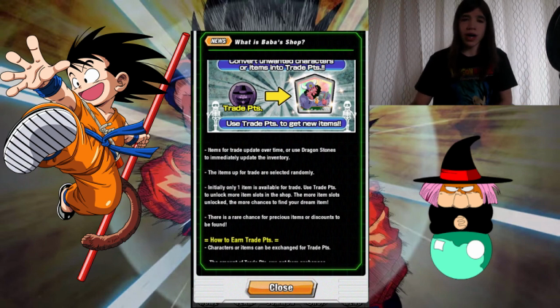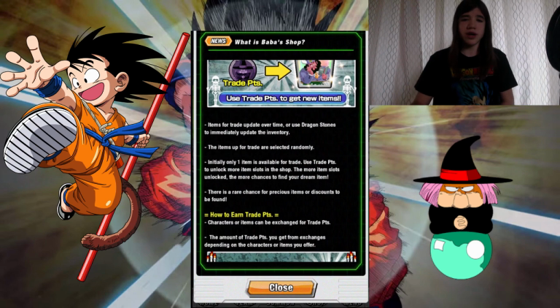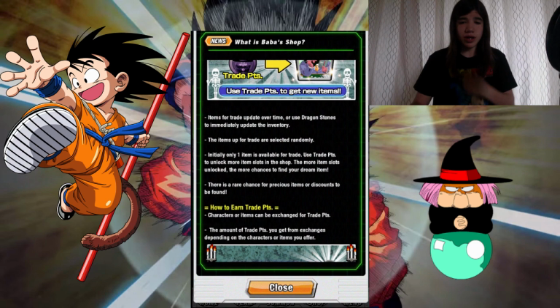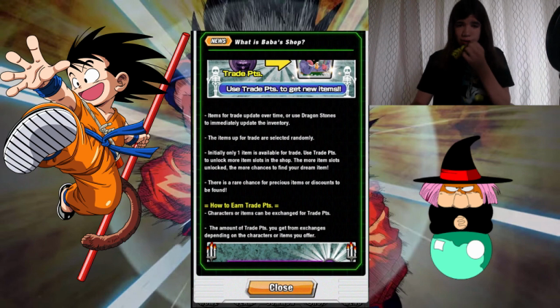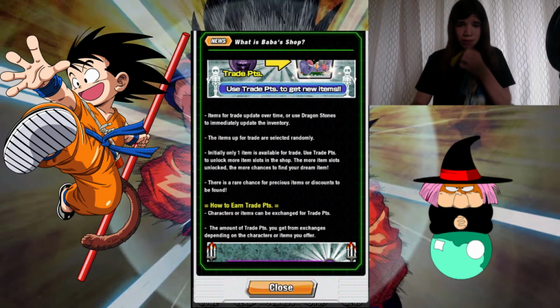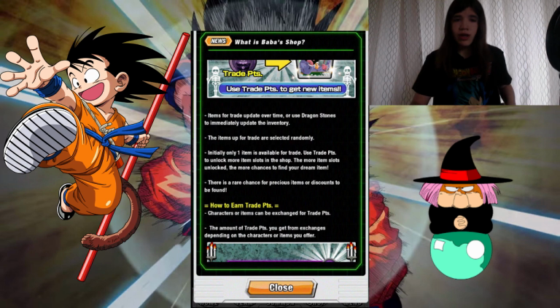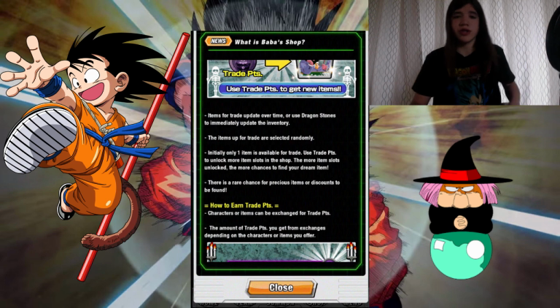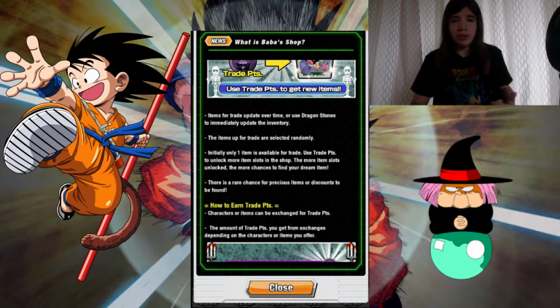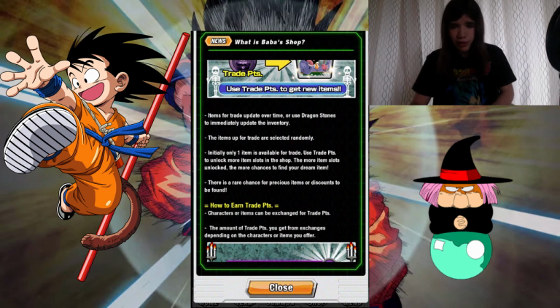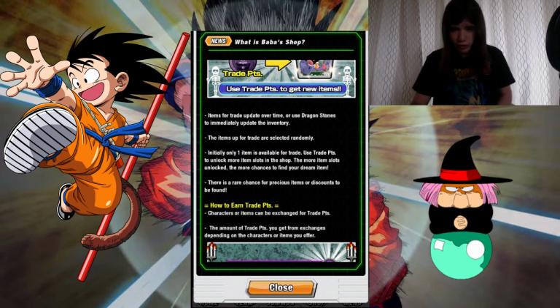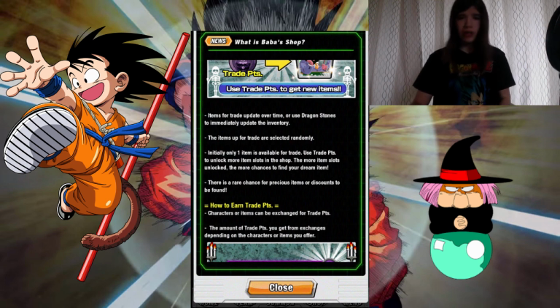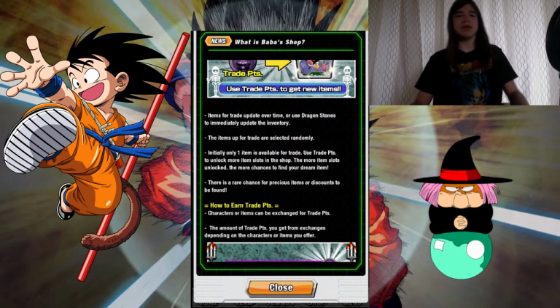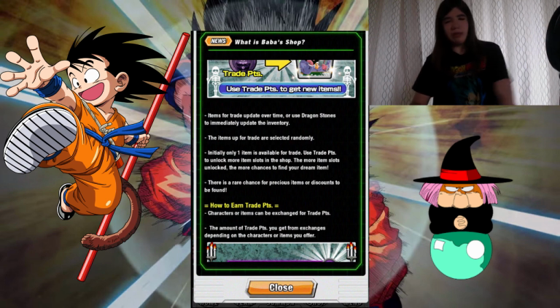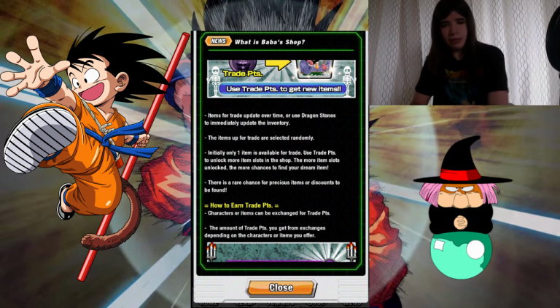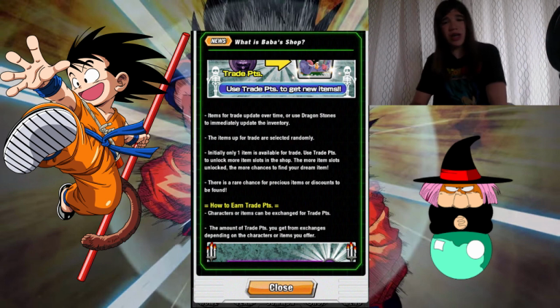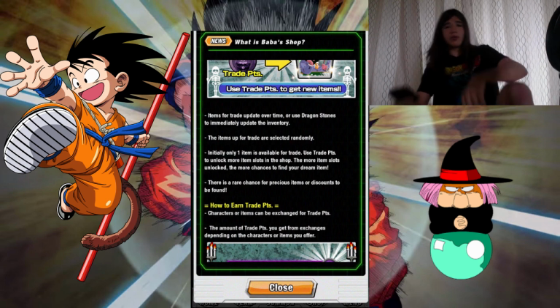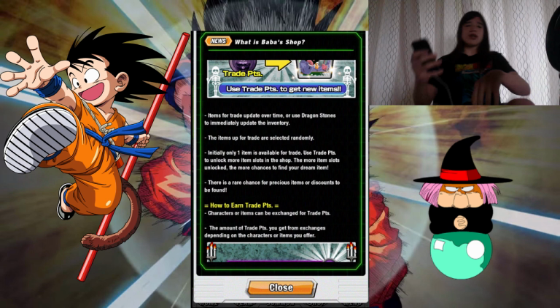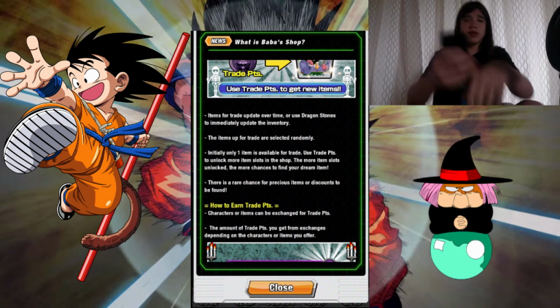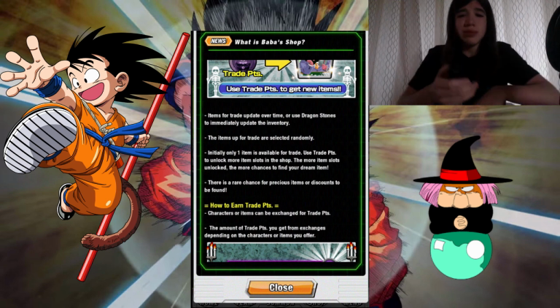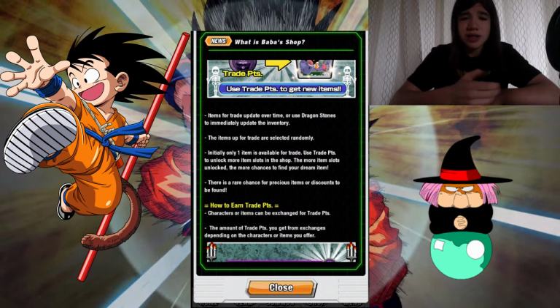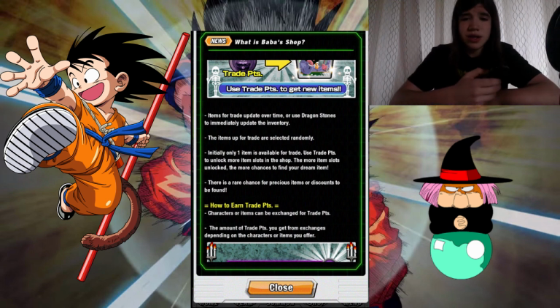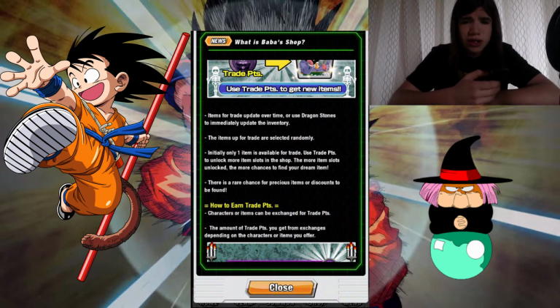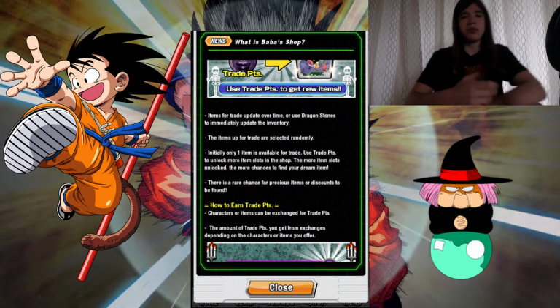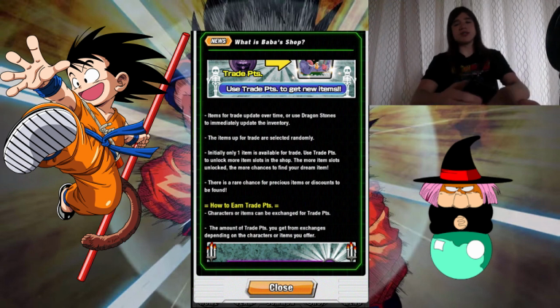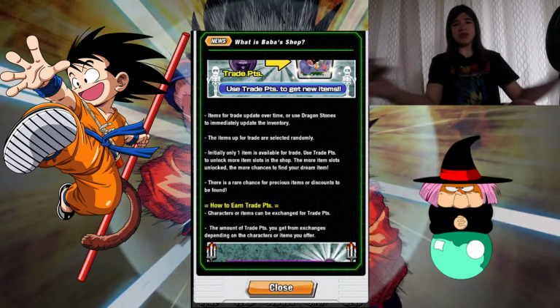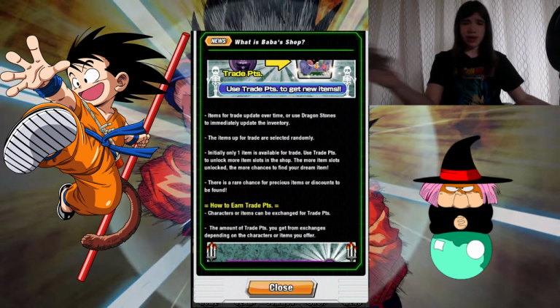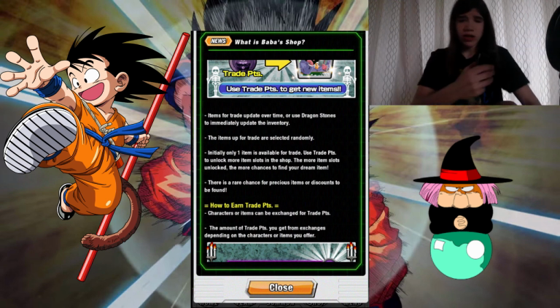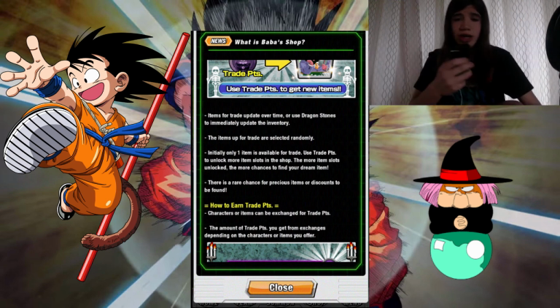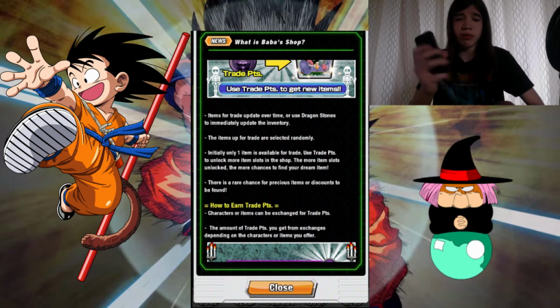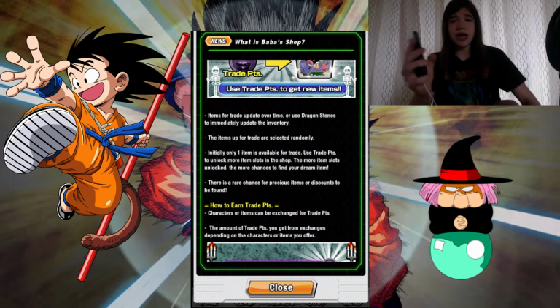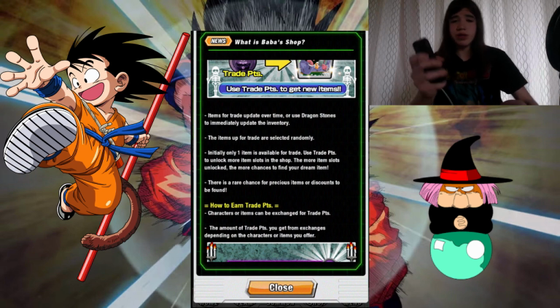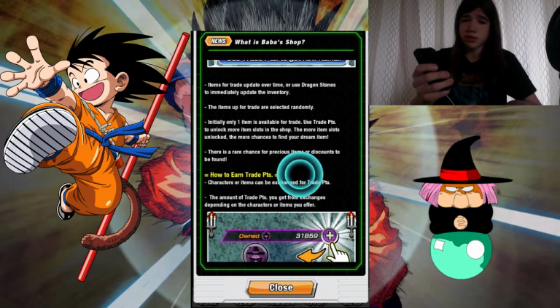Items are selected randomly. Initially, only one item is available for trade. Use Trade Points to unlock more item slots in the shop. The more item slots unlocked, the more chances to find your dream item. There's a rare chance for precious items or discounts to be found.